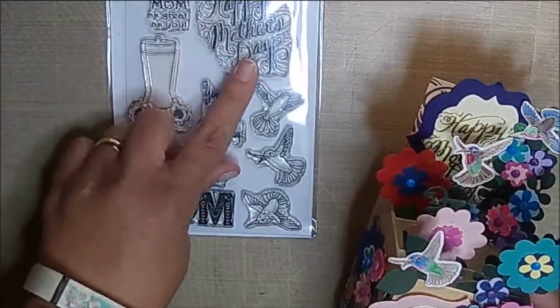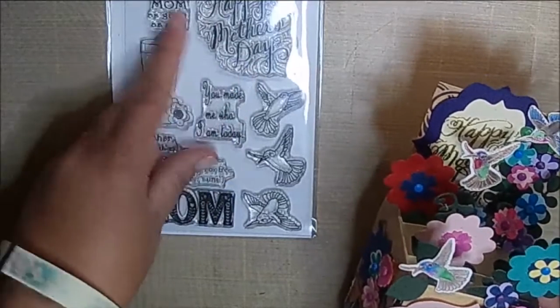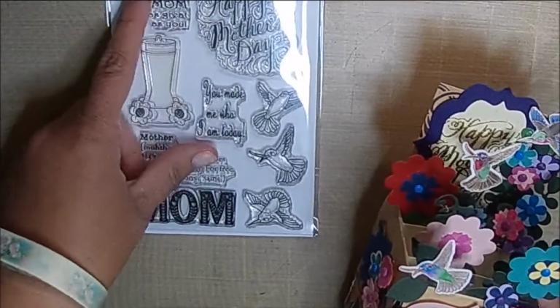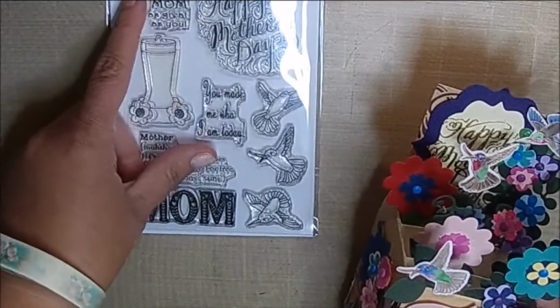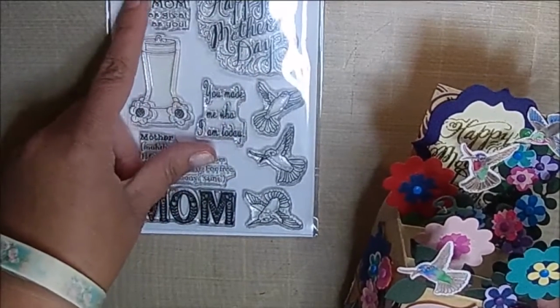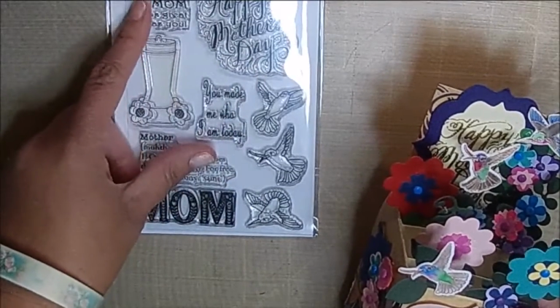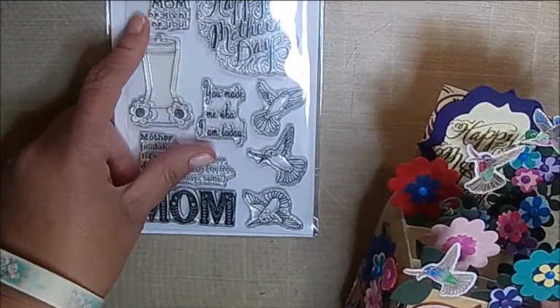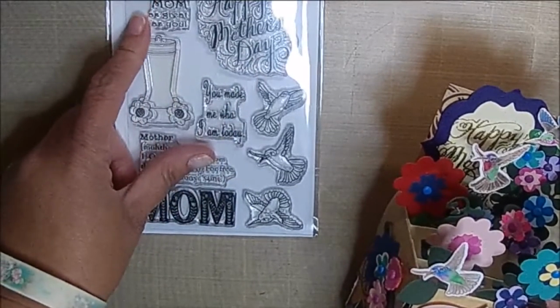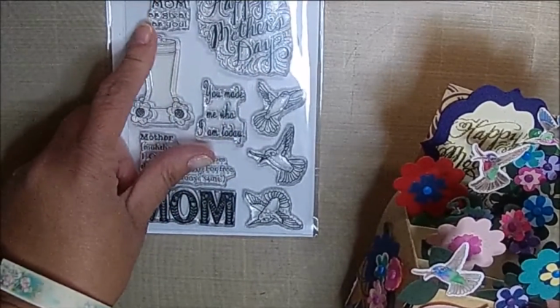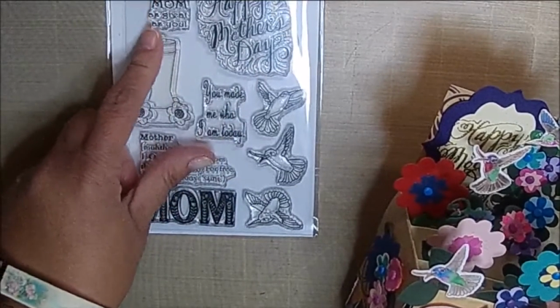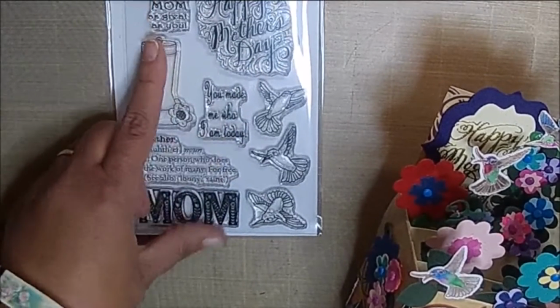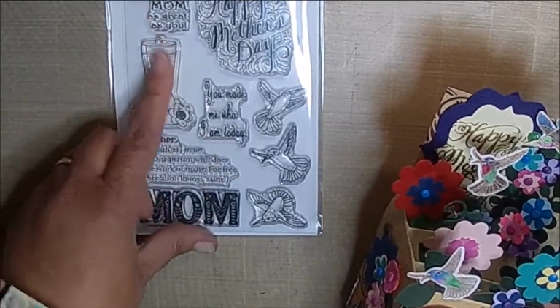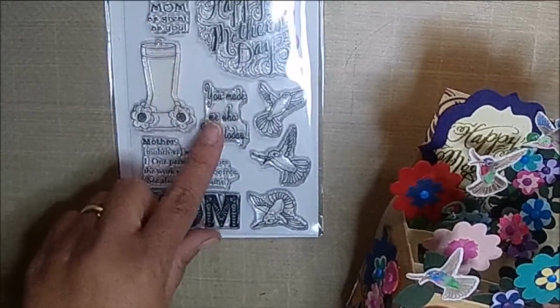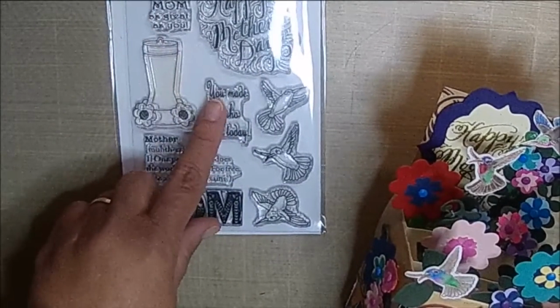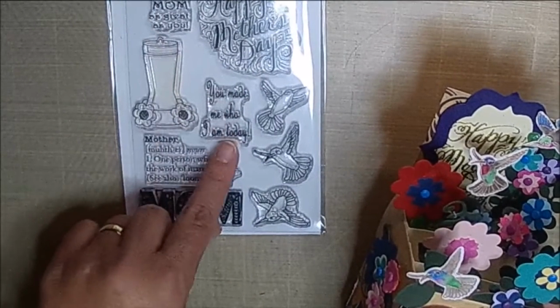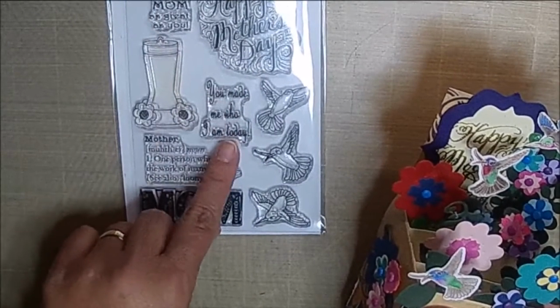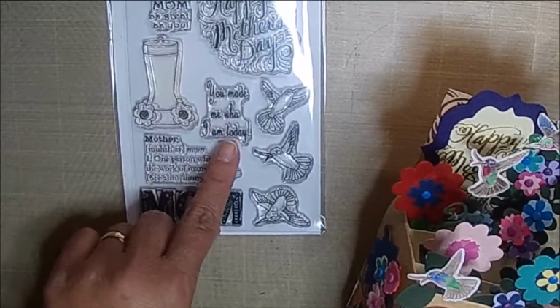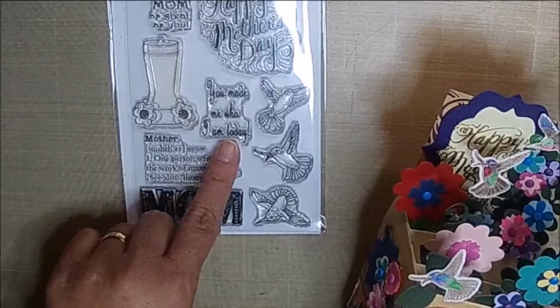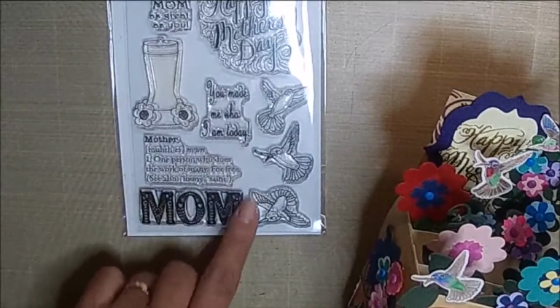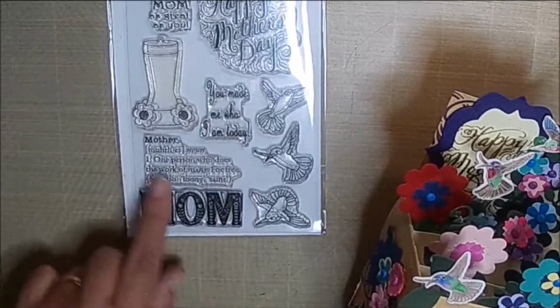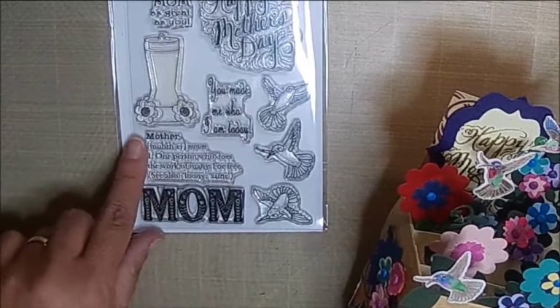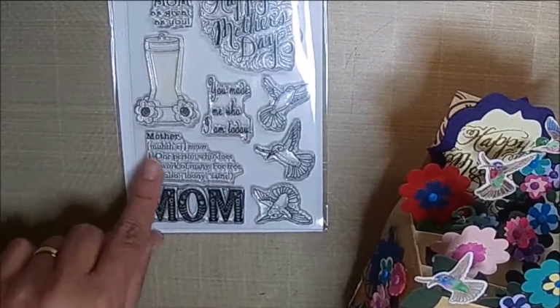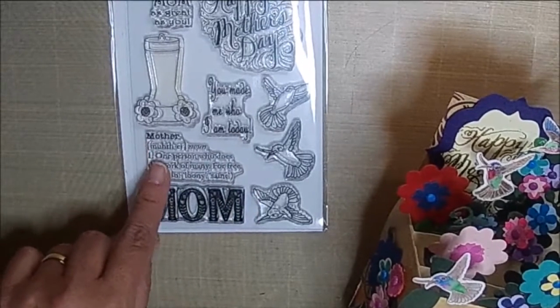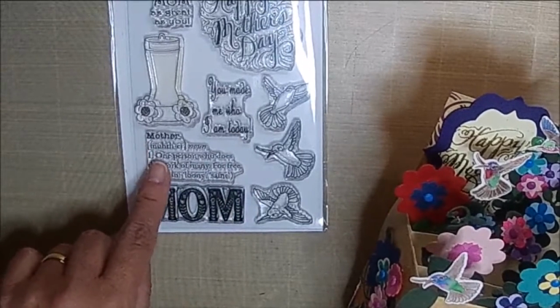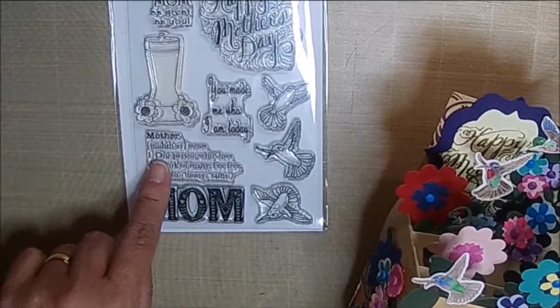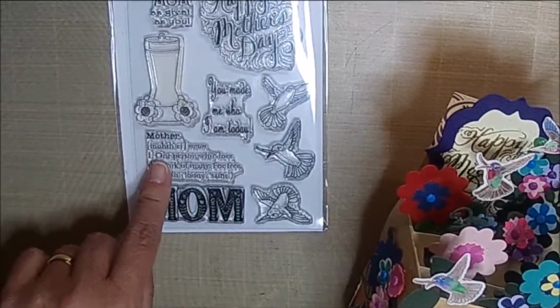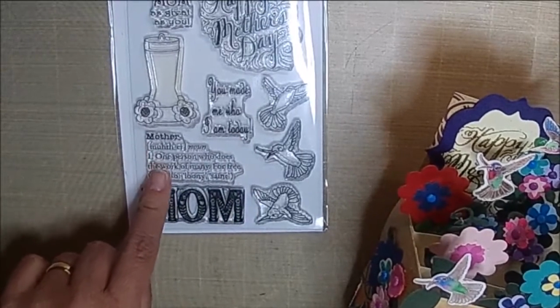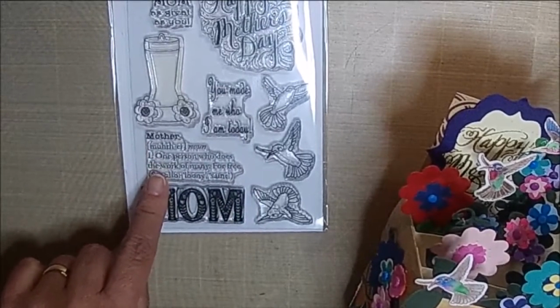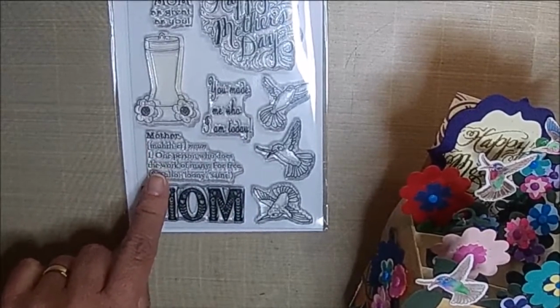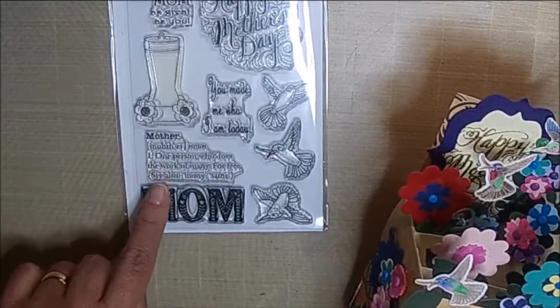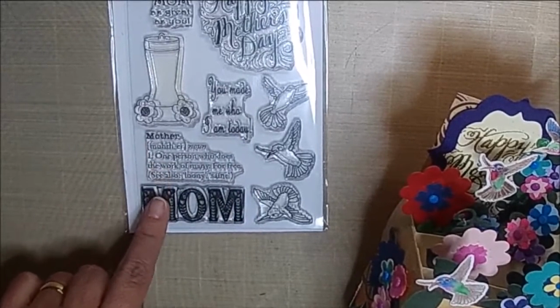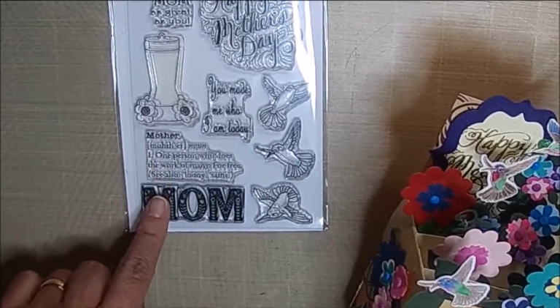It says: Happy Mother's Day, a lucky few have a mom as great as you. You made me who I am today, and mother — one person who does the work of many for free.